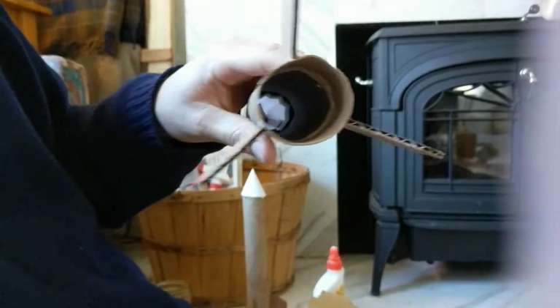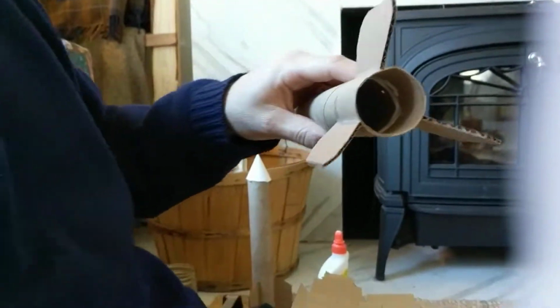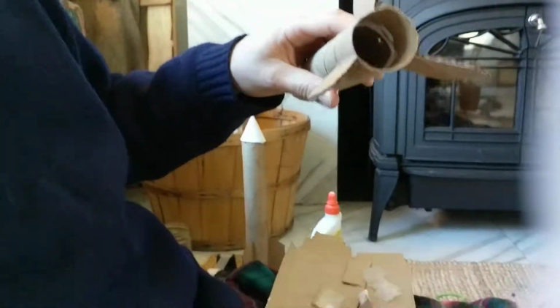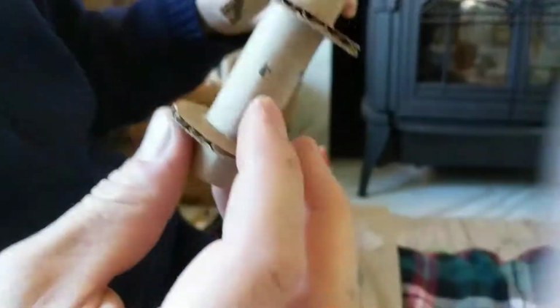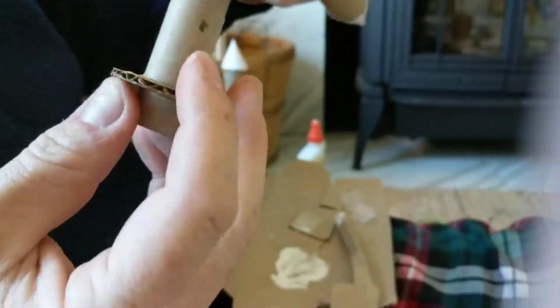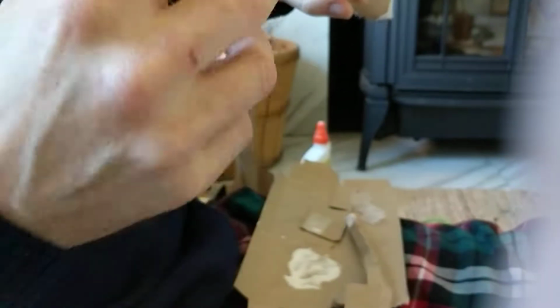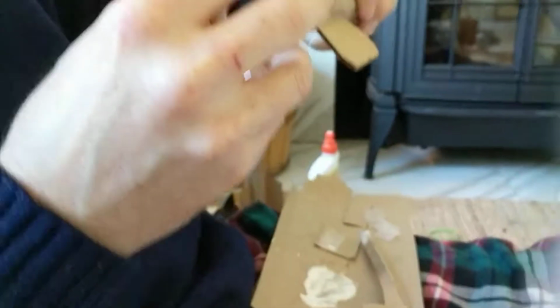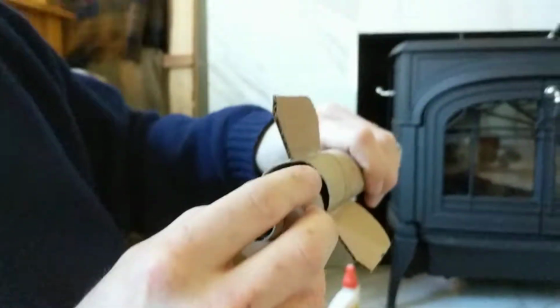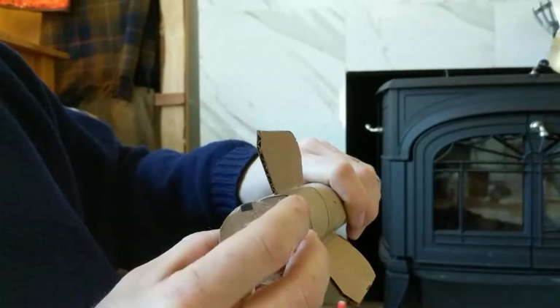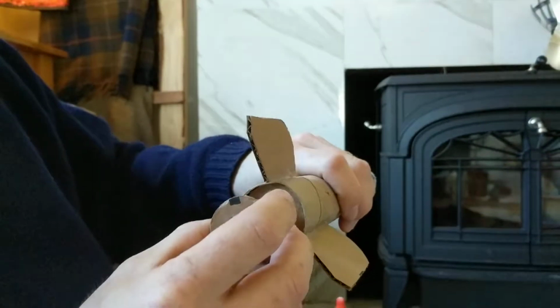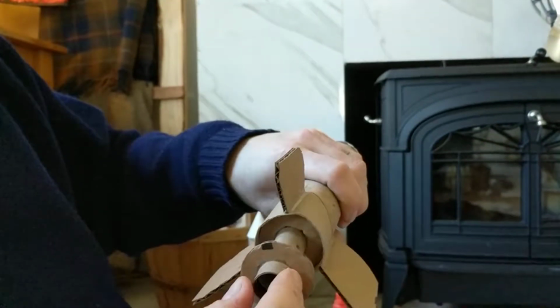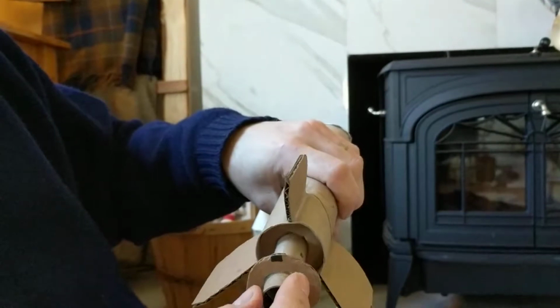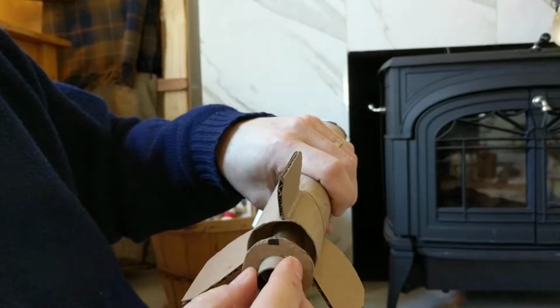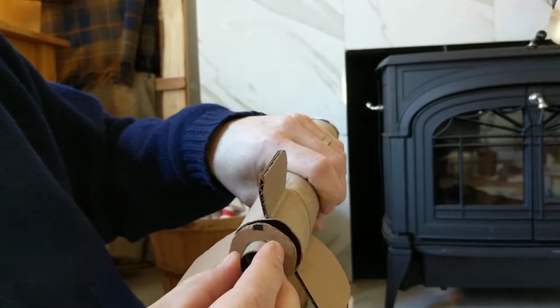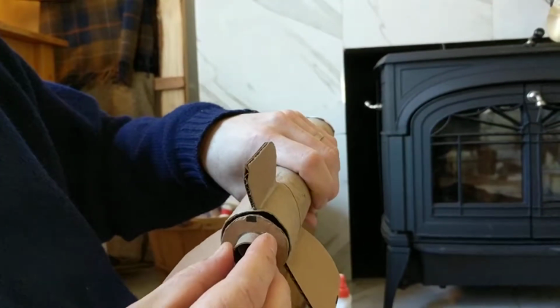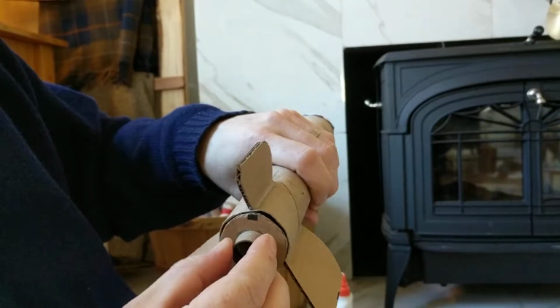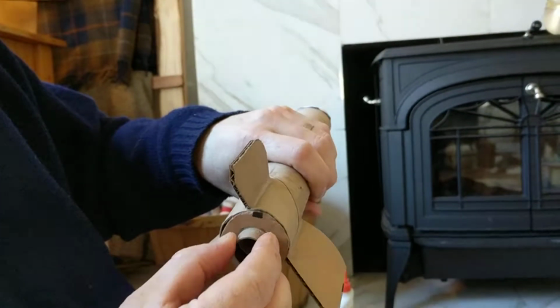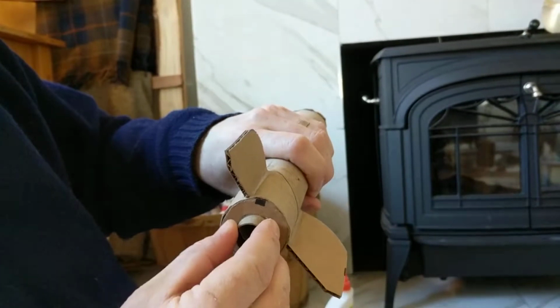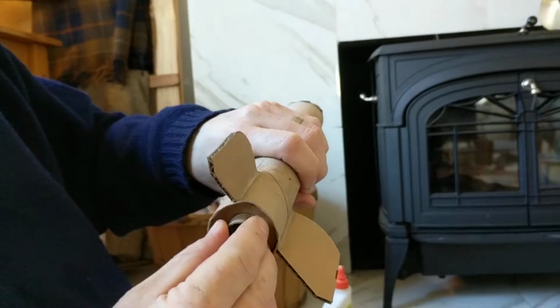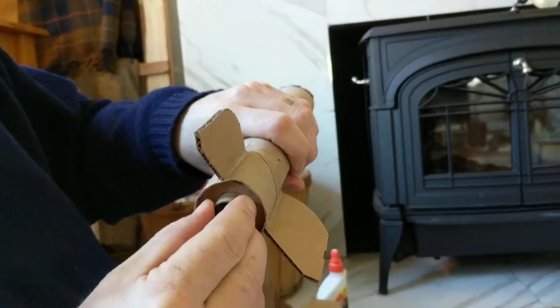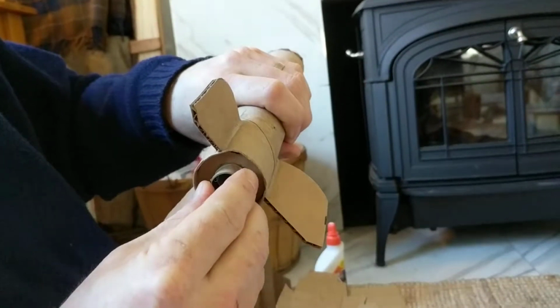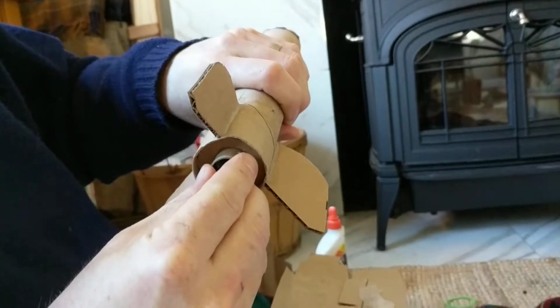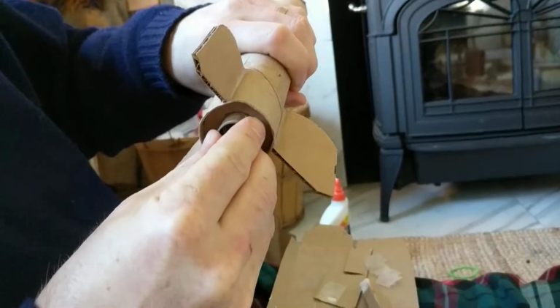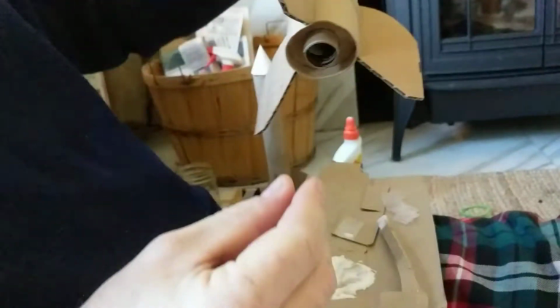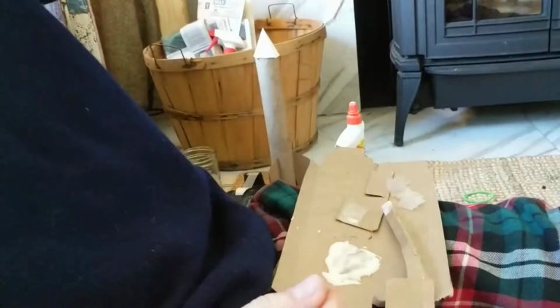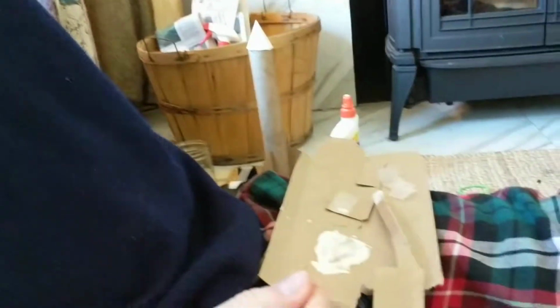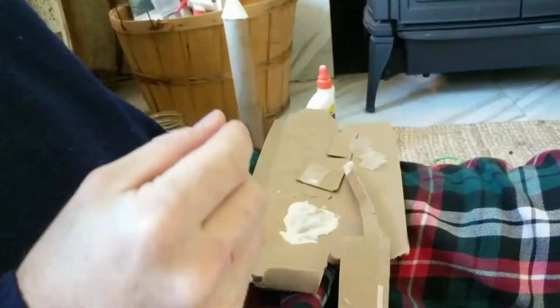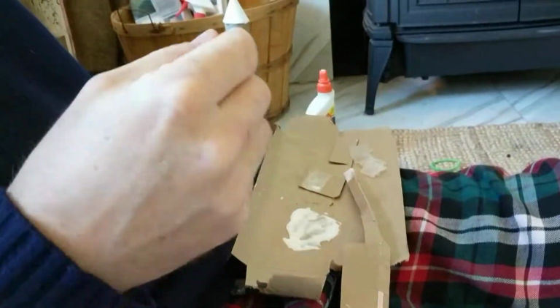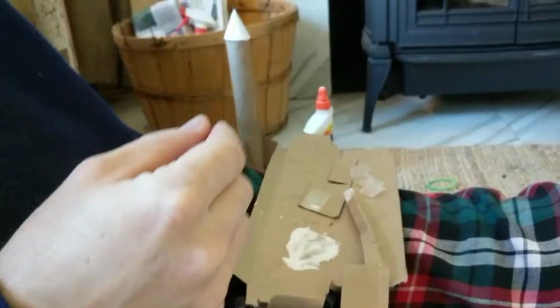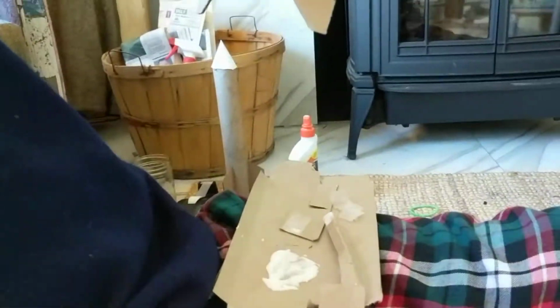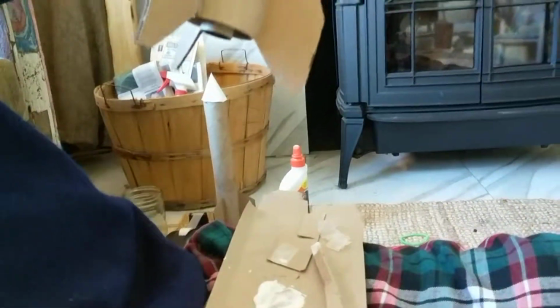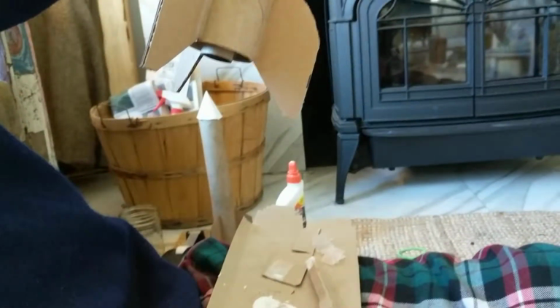Now we get the rocket mount and slide it up in there, and you kind of feel when it engages that glue right about there — and that's it. Now hit the red button there.